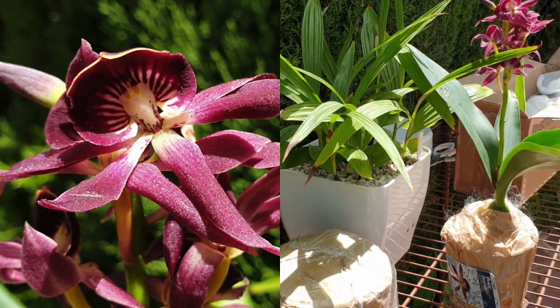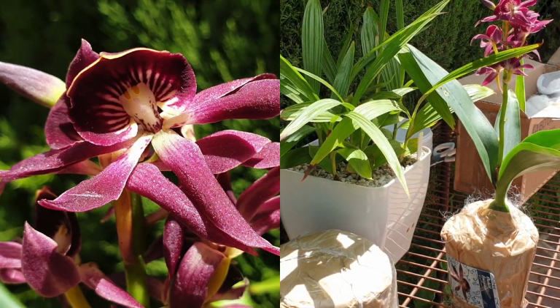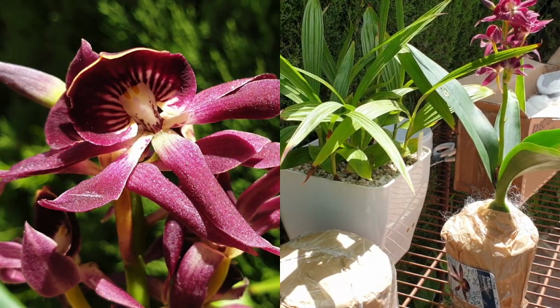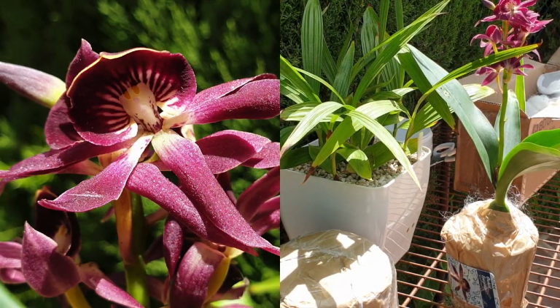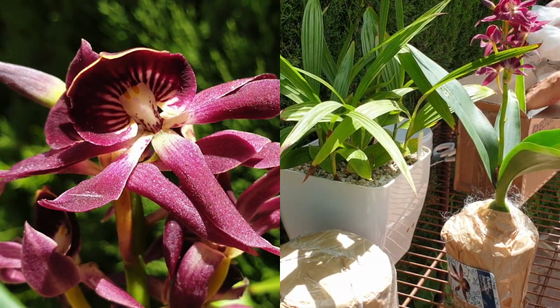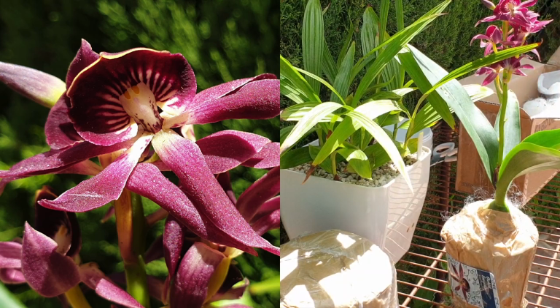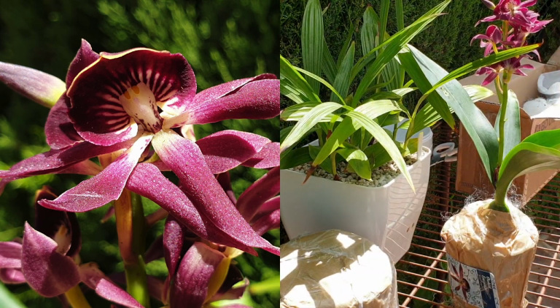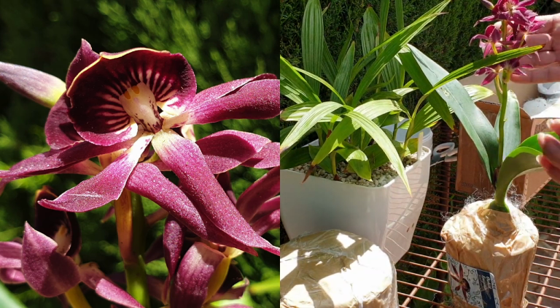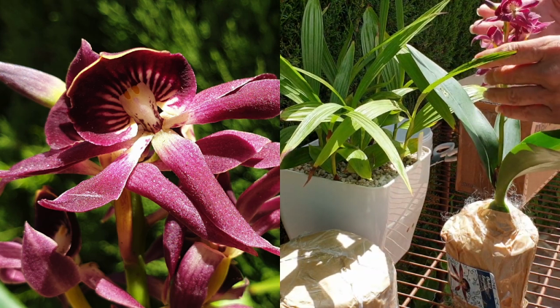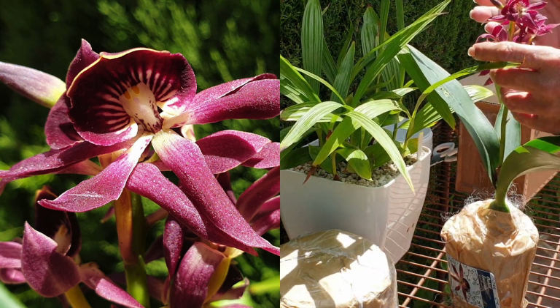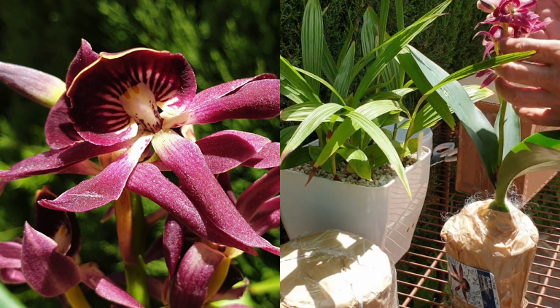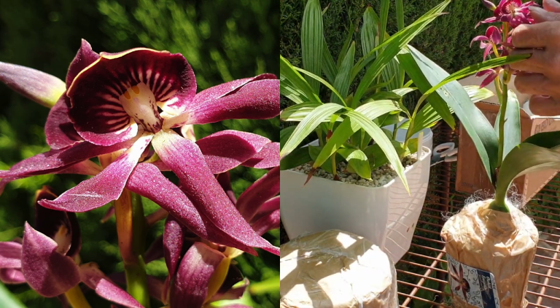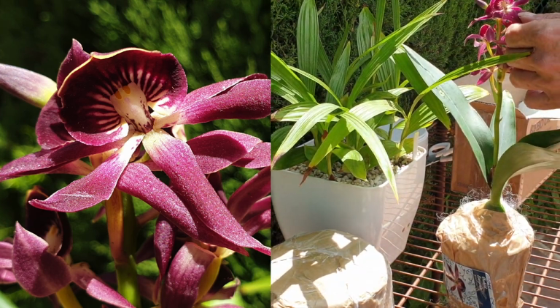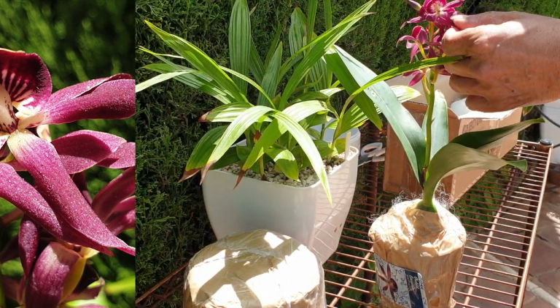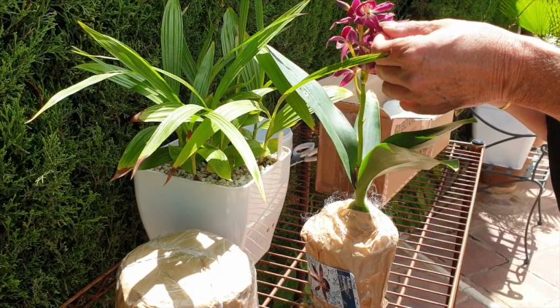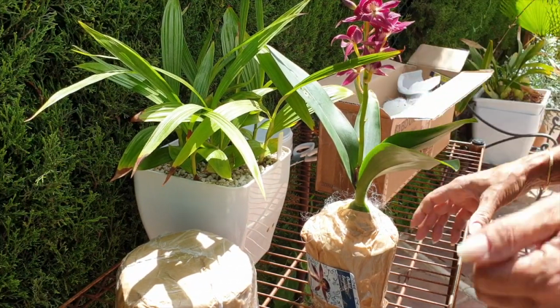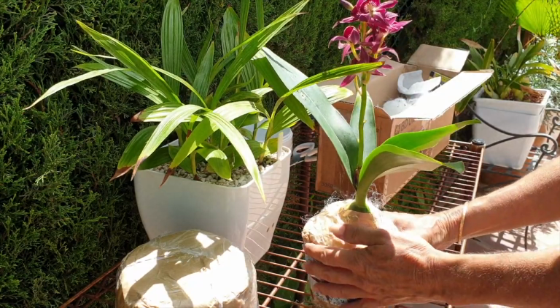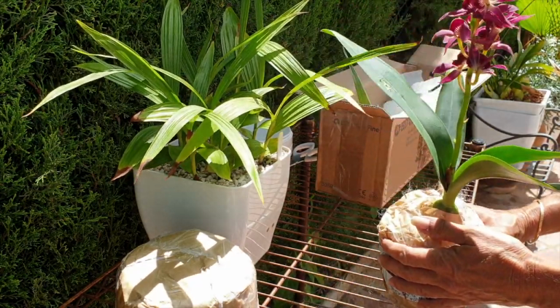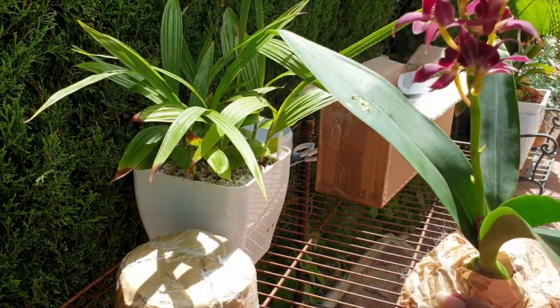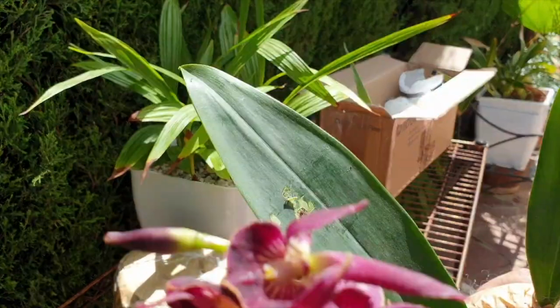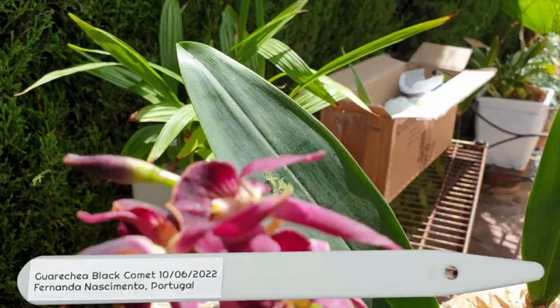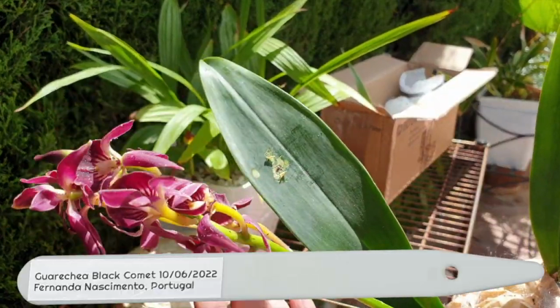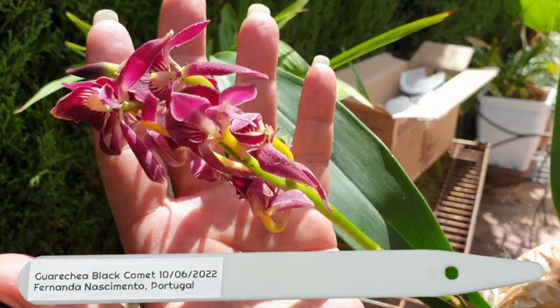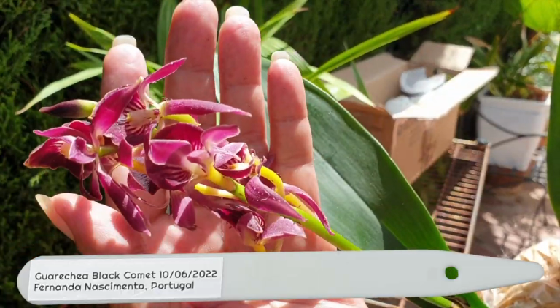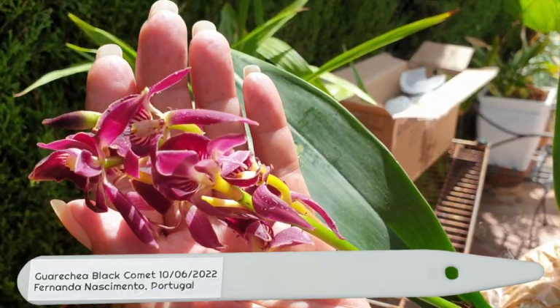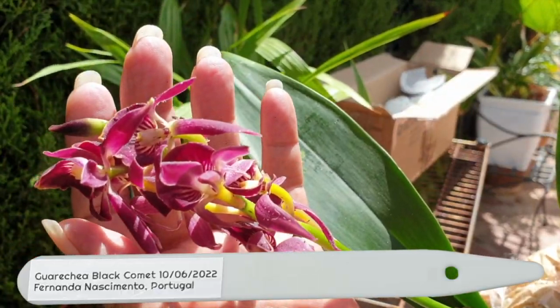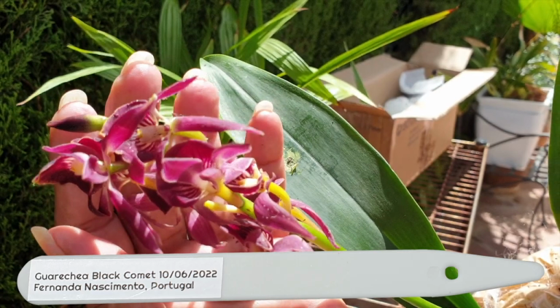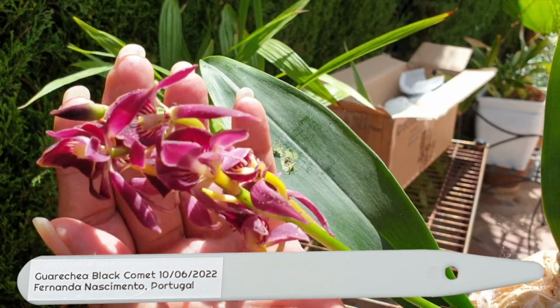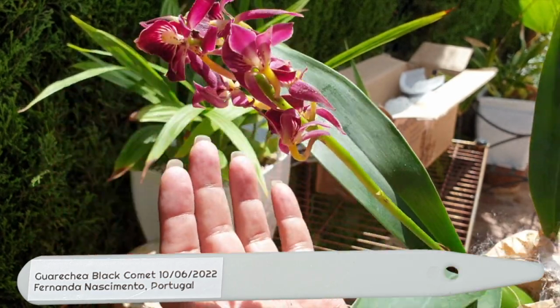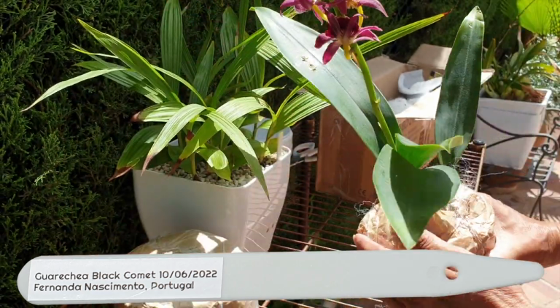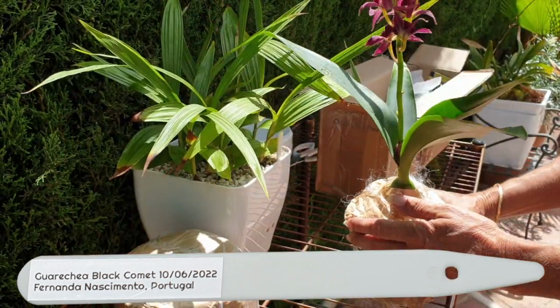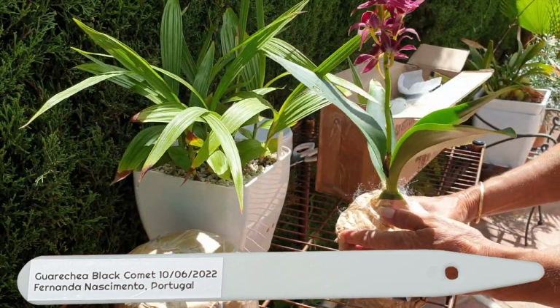Oh my goodness! She is as amazing in real life as she is on camera. A little bit stressed from the trip, but we can at least document the blooms. Look at this — exciting, exciting!